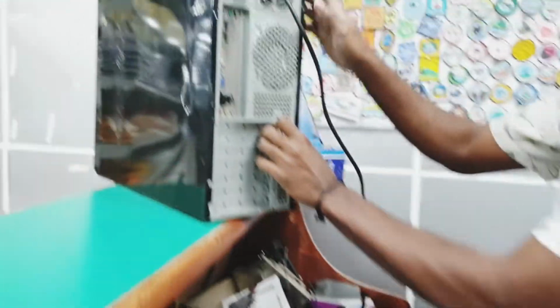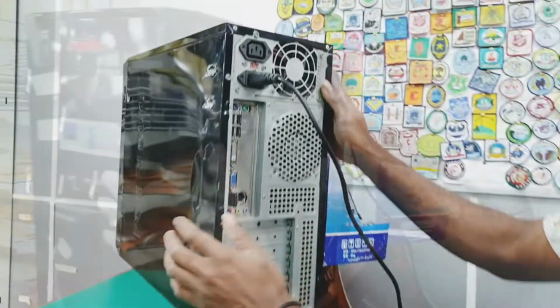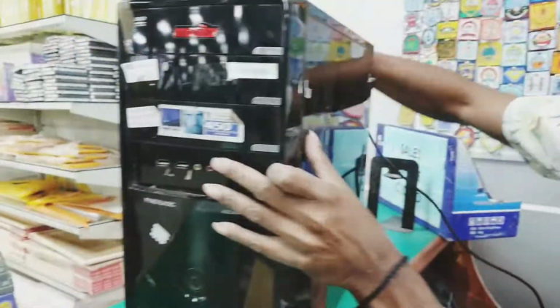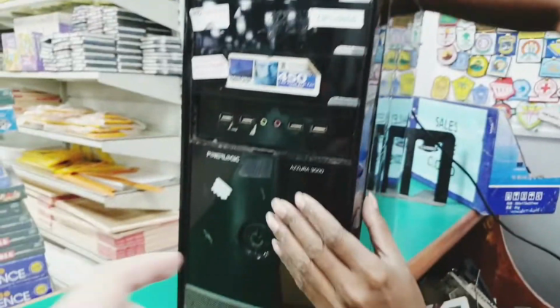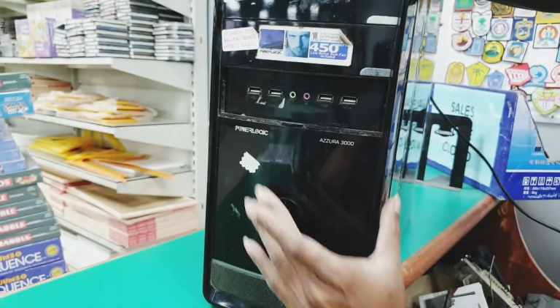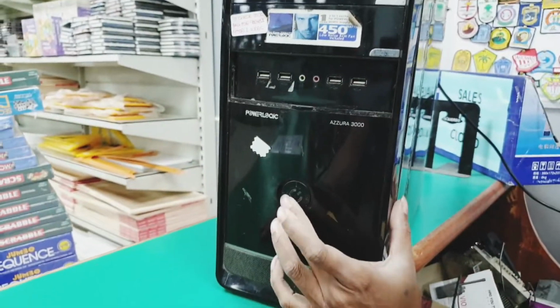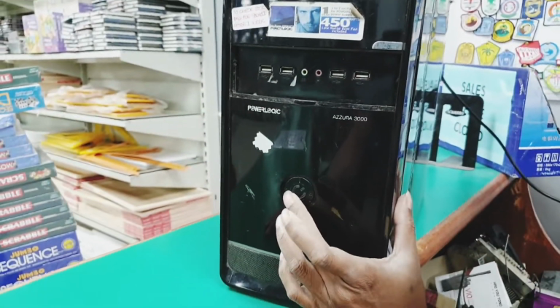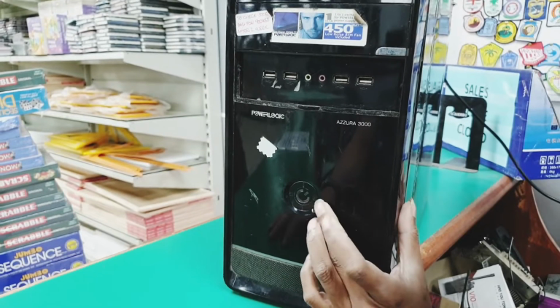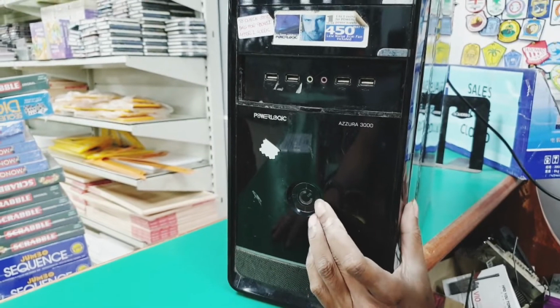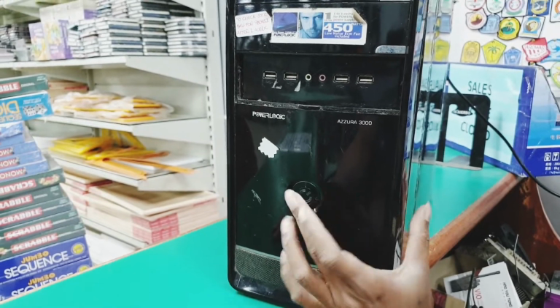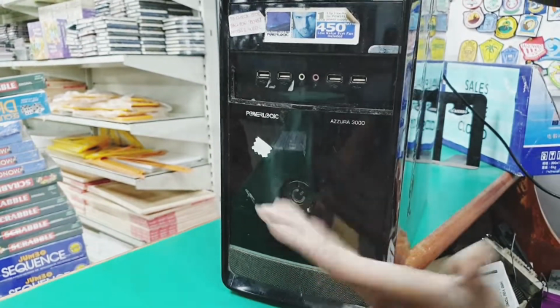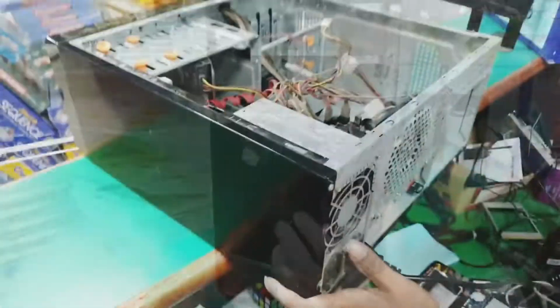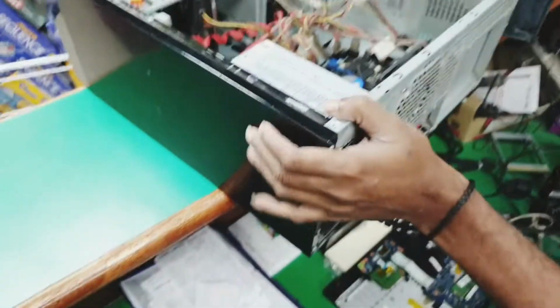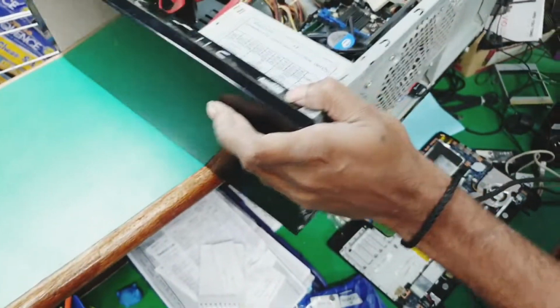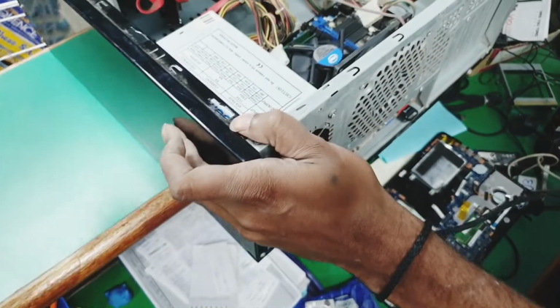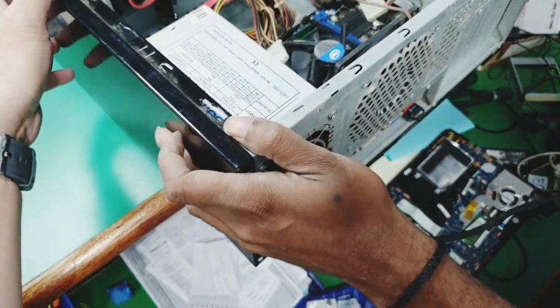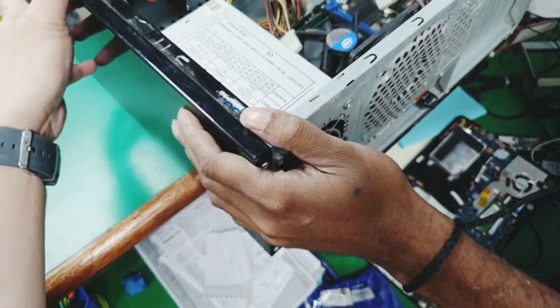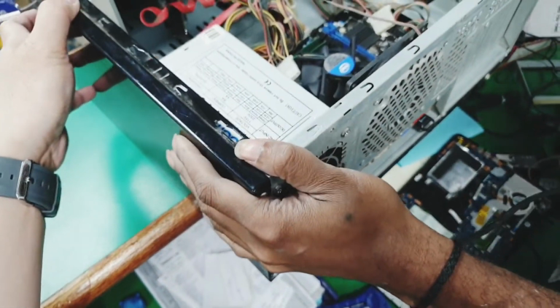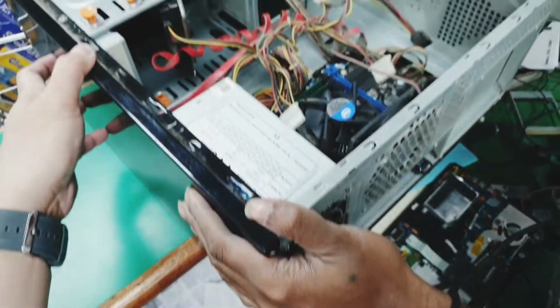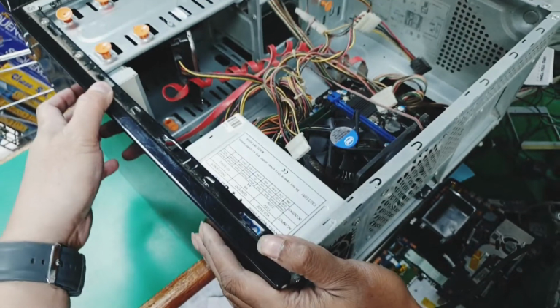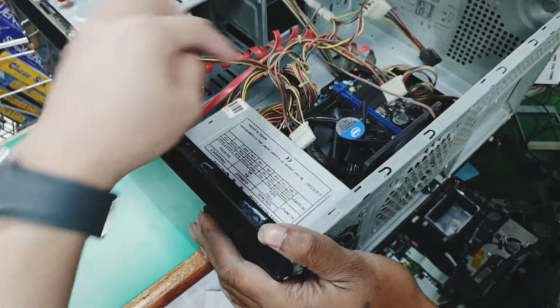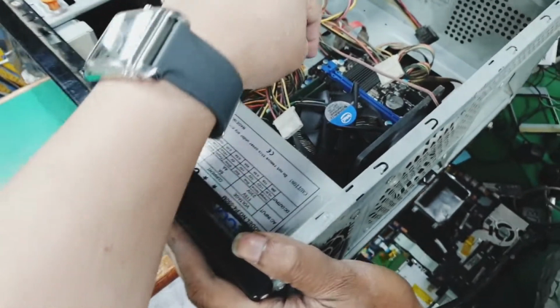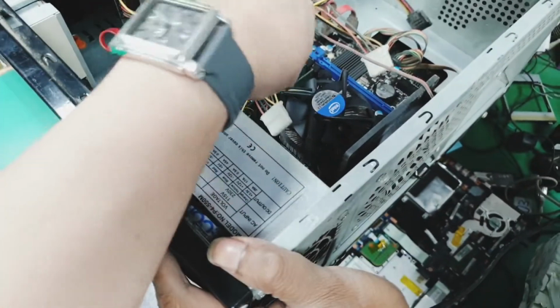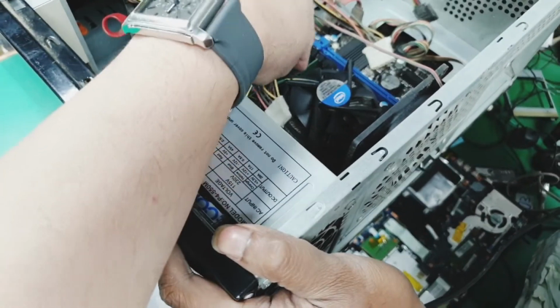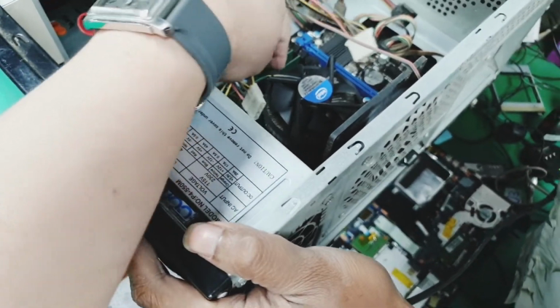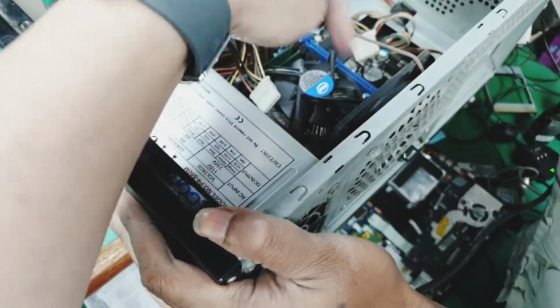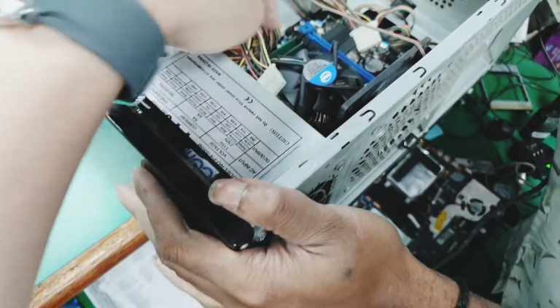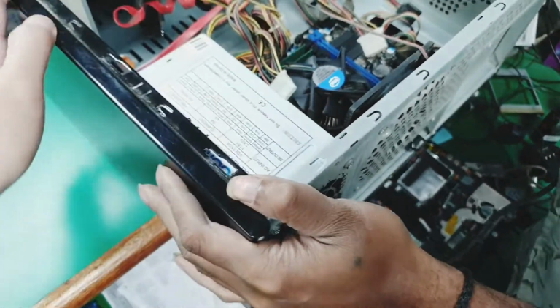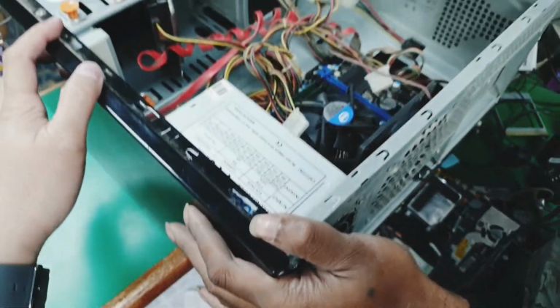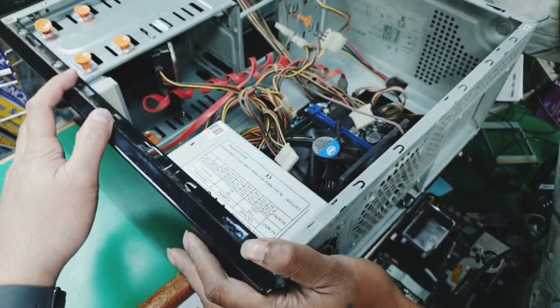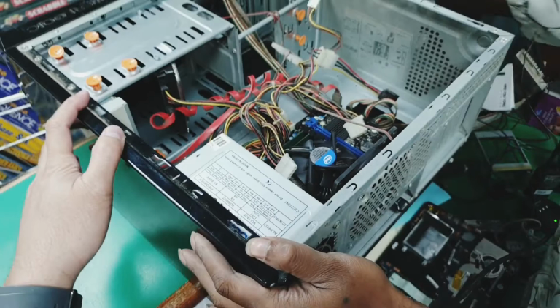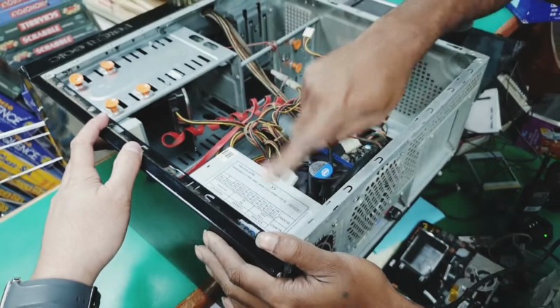The problem is it is not switching on. Normally, if the PC is working, this fan, which is responsible for cooling off the processor, should run after we press the power button.